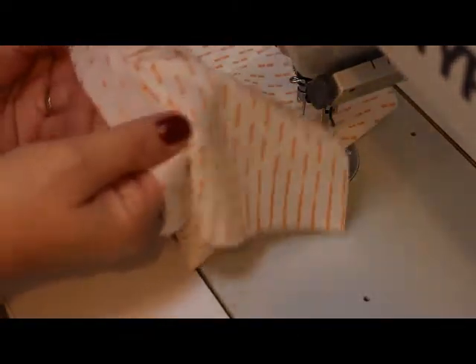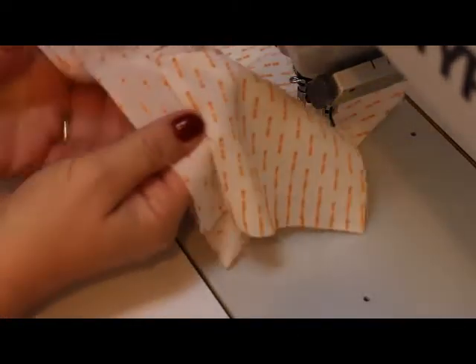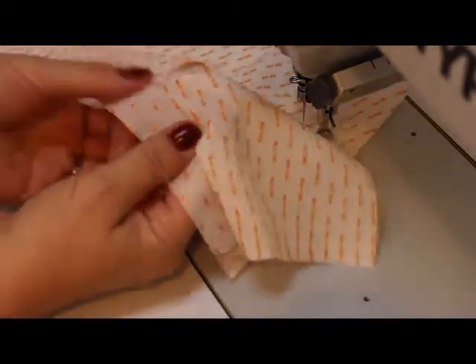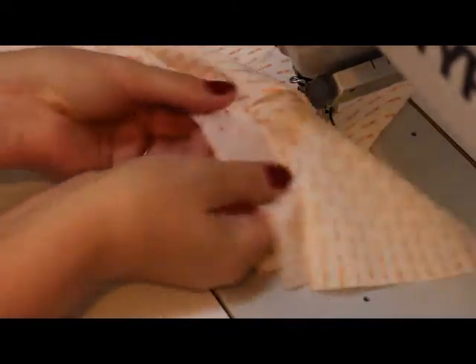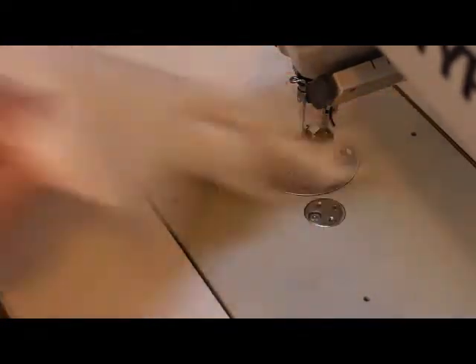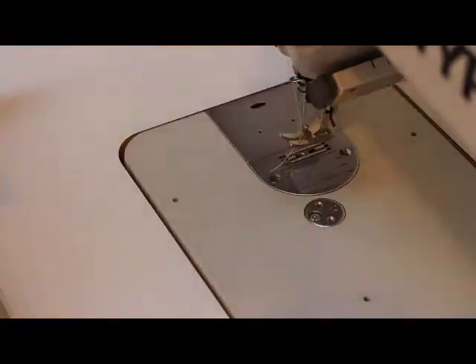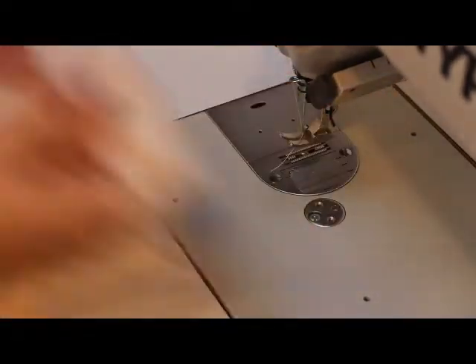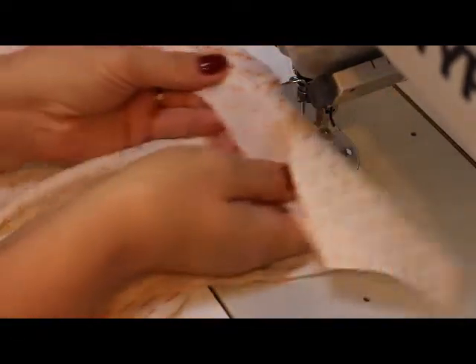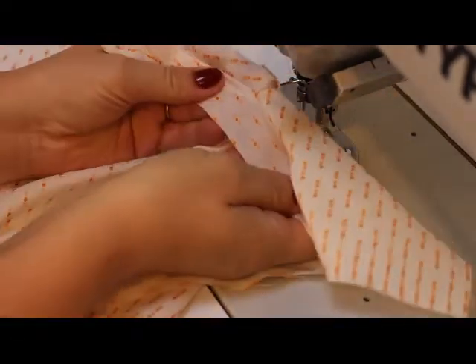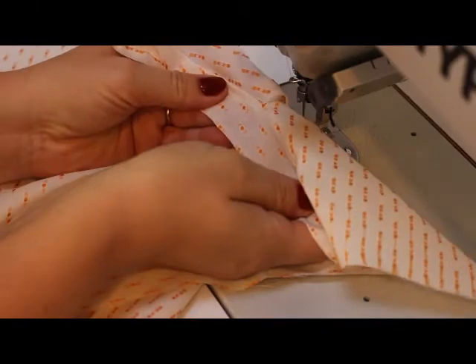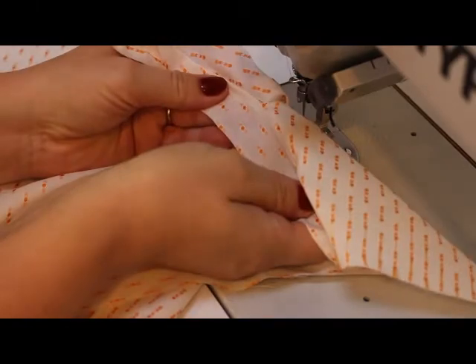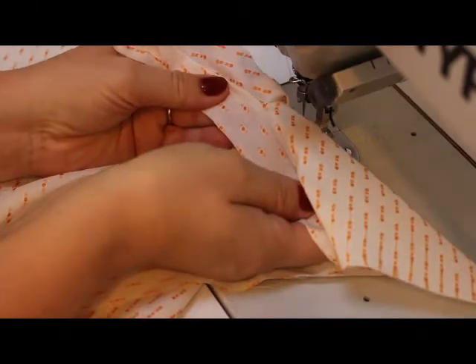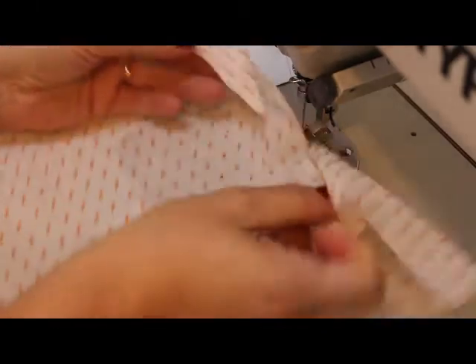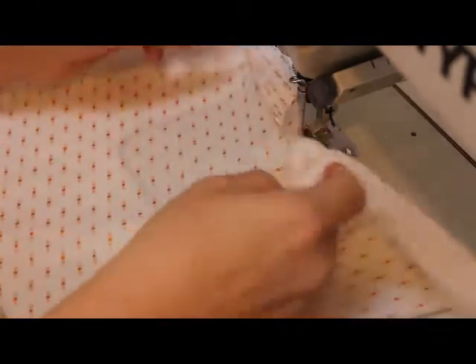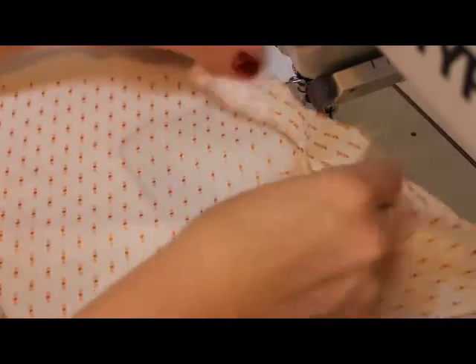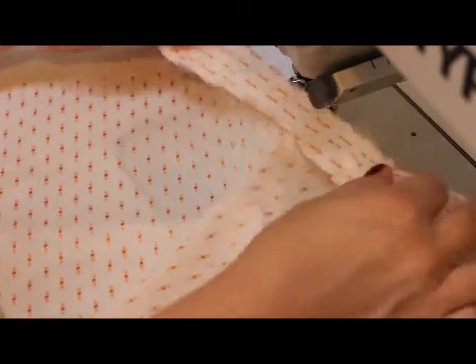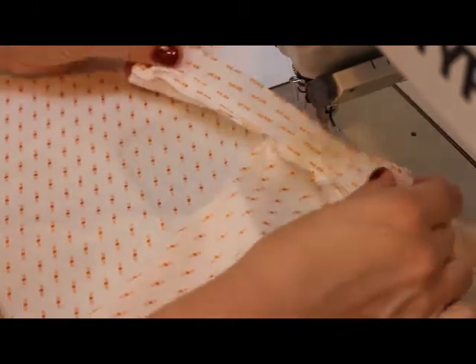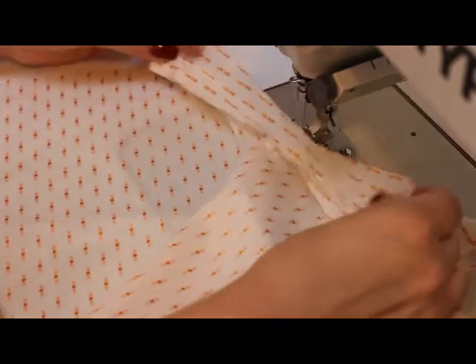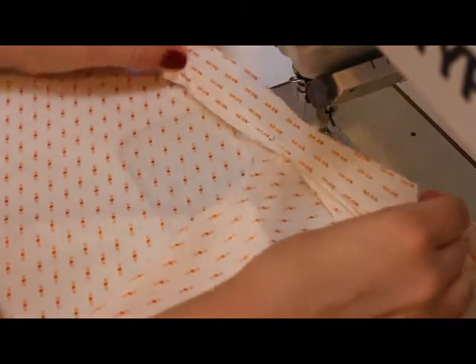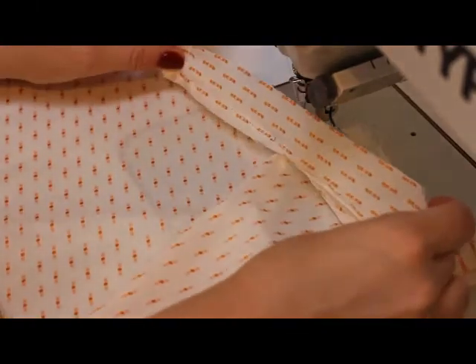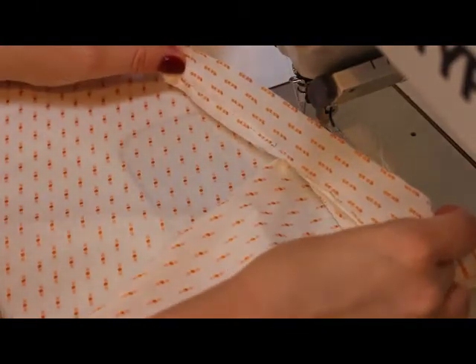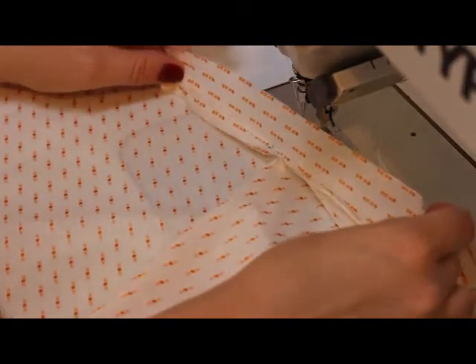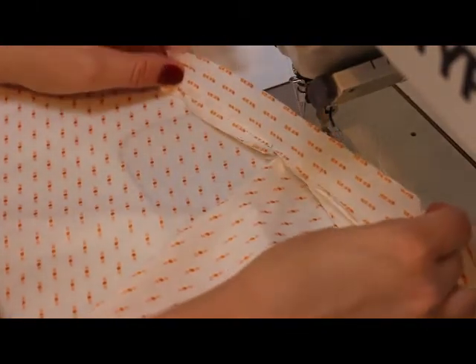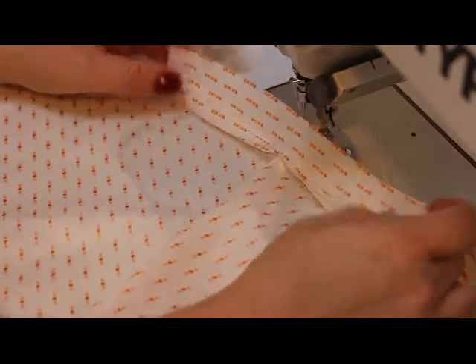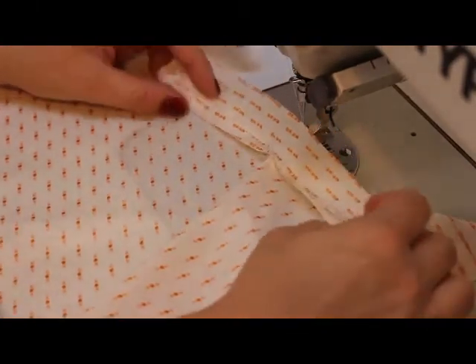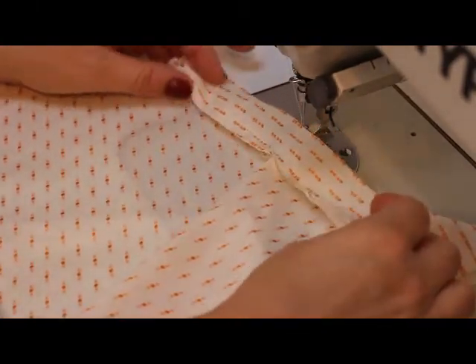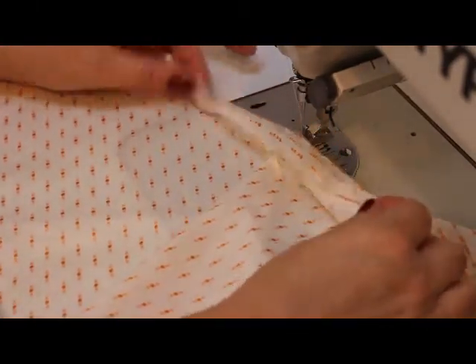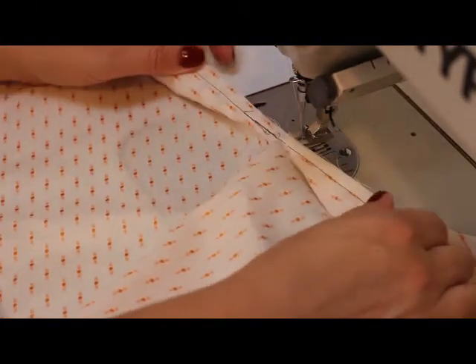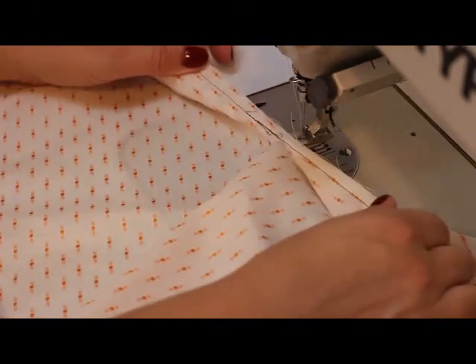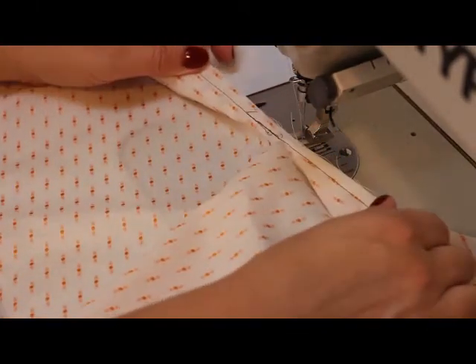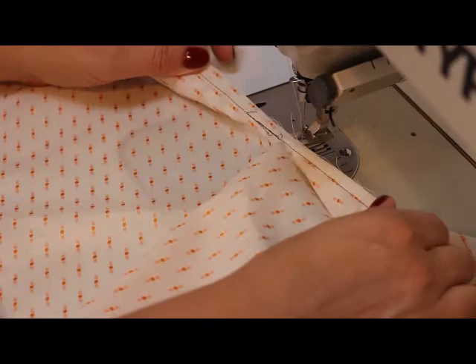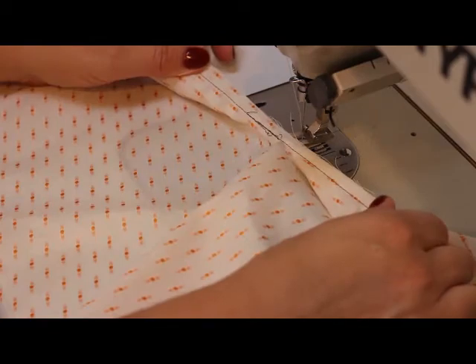And then it would look like this. This is actually the wrong side of the sleeve, and here you can see the cut.